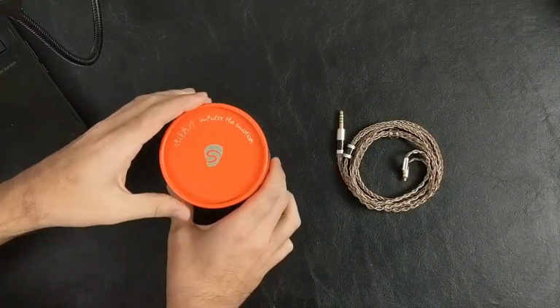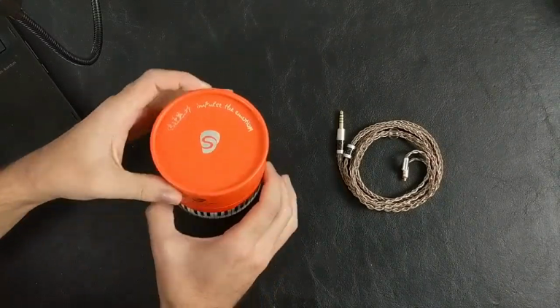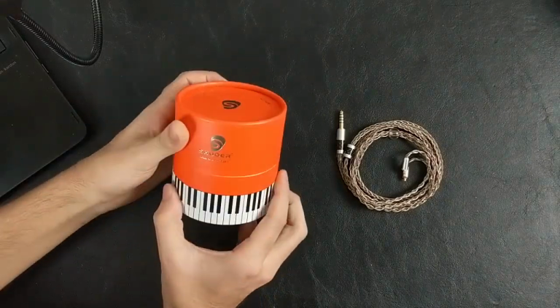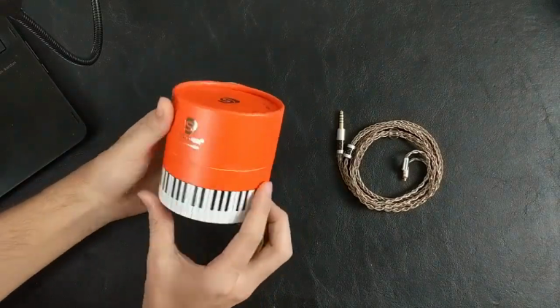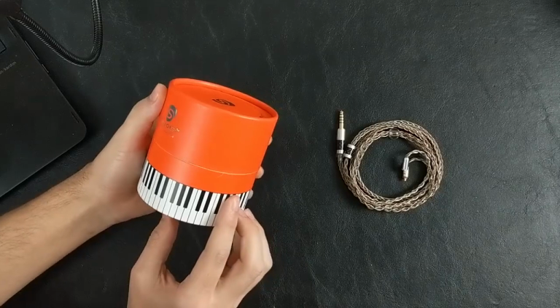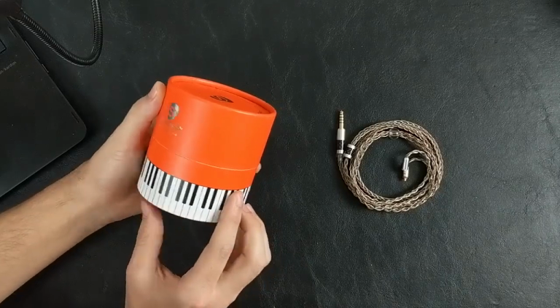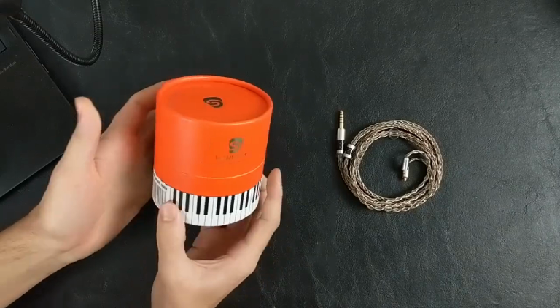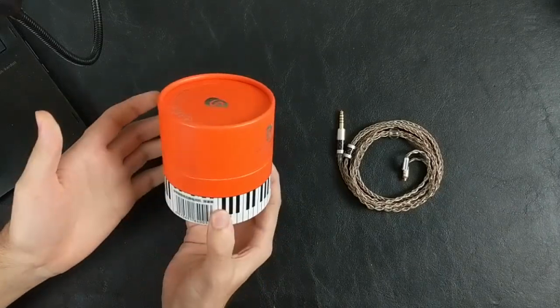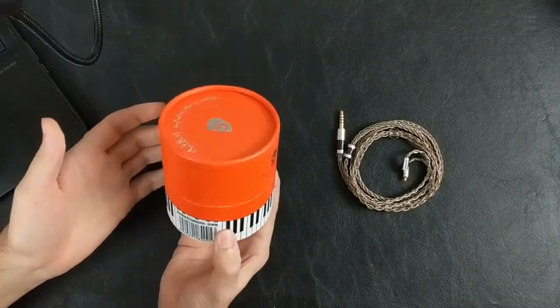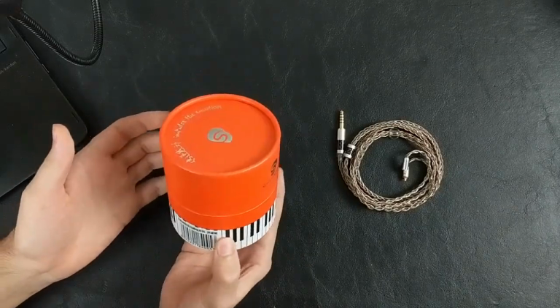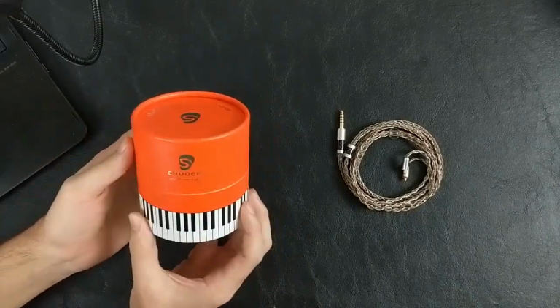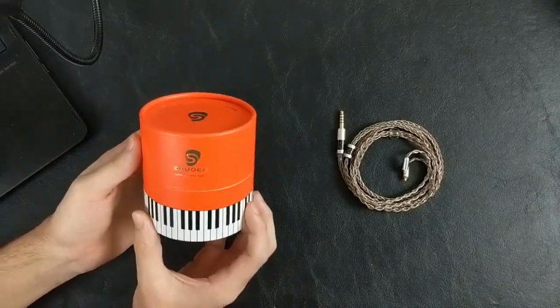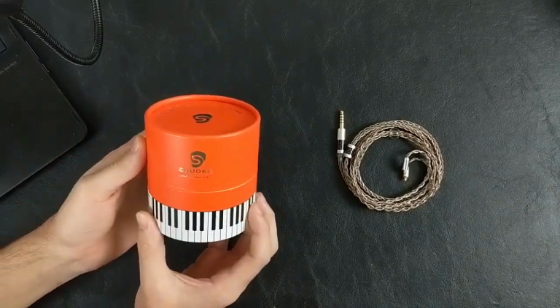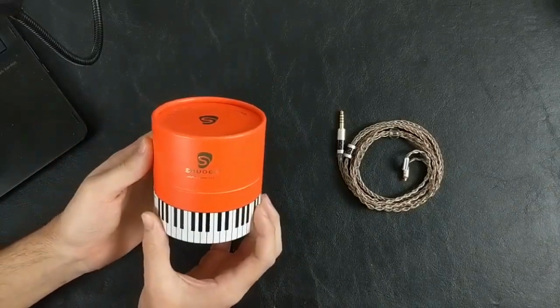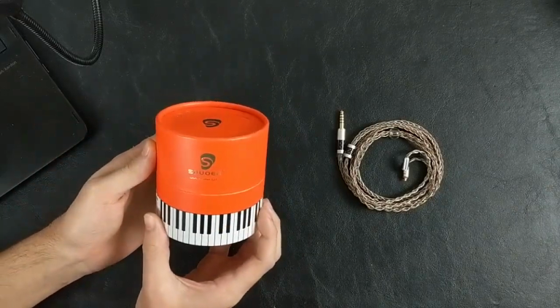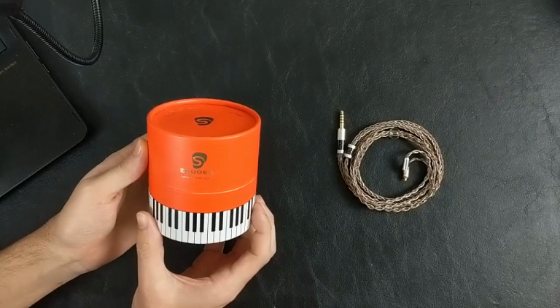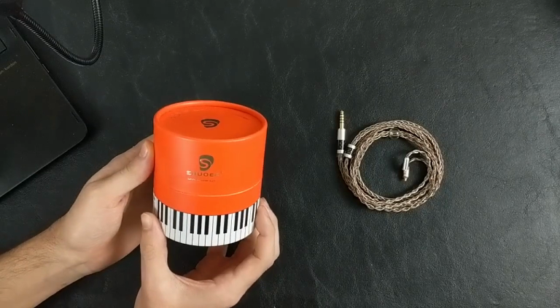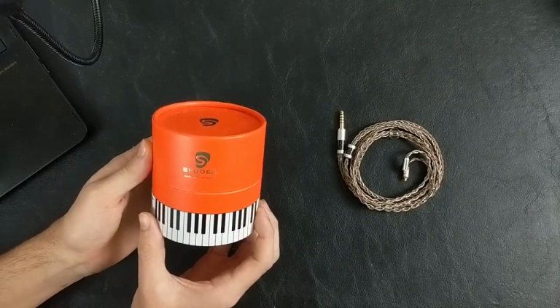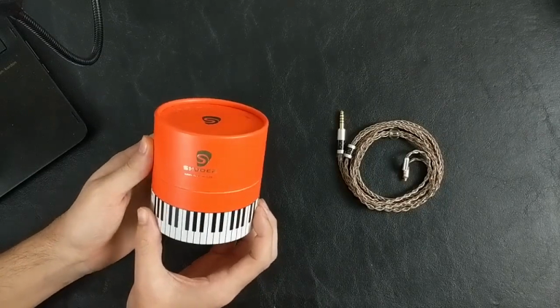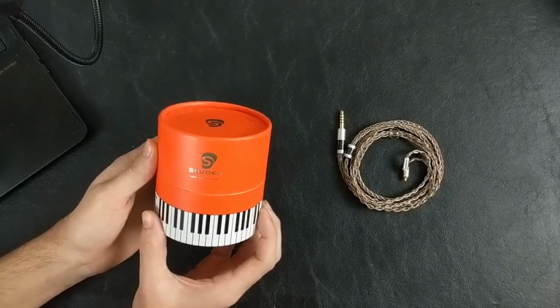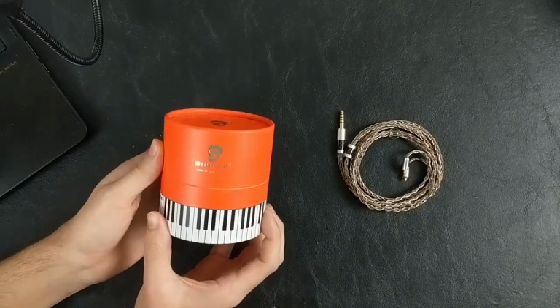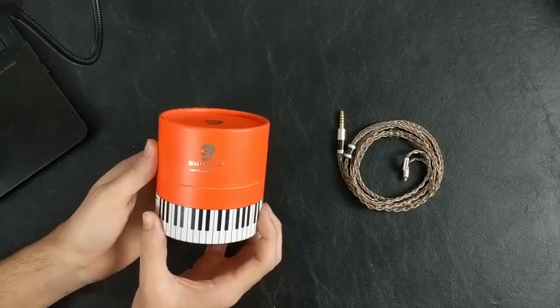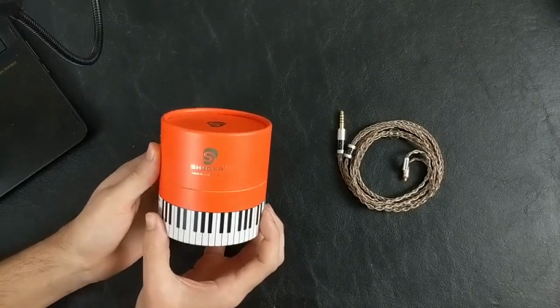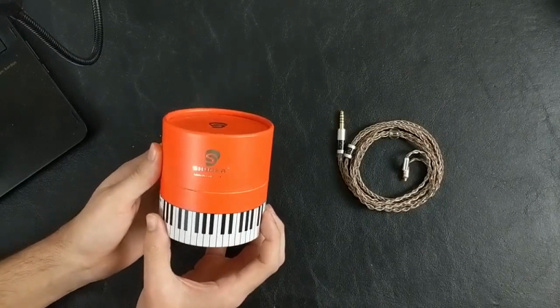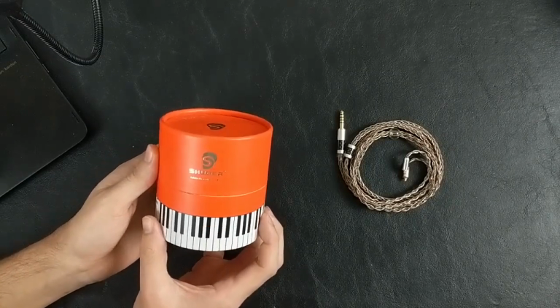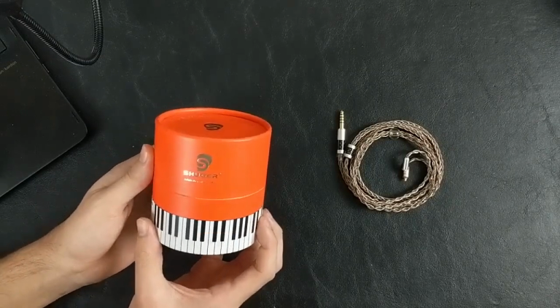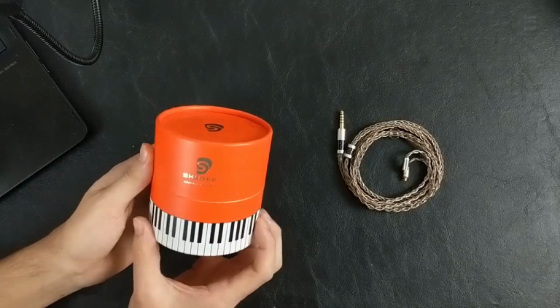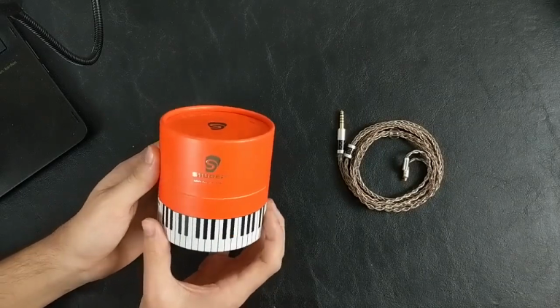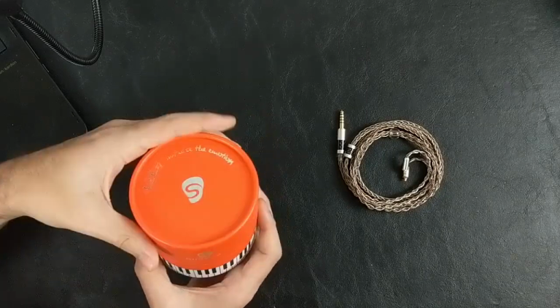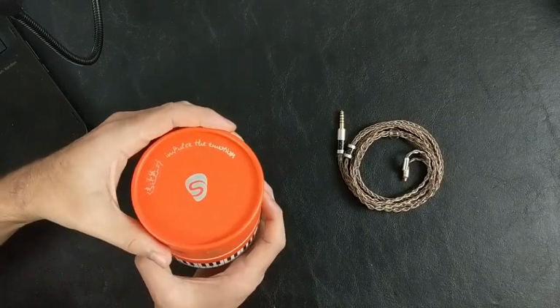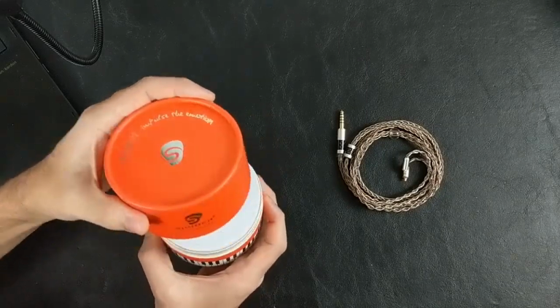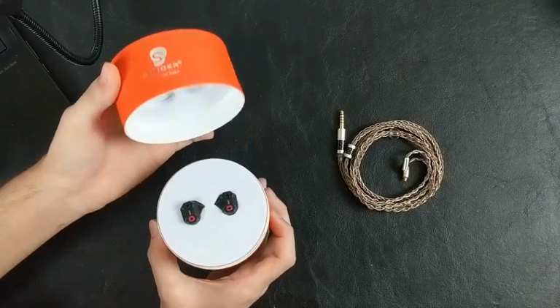So let's go ahead and get into the packaging. It comes in a lovely cylindrical box. I've always liked cylindrical boxes. It doesn't make a whole lot of sense from a logistics standpoint shipping them, but it always makes me happy.